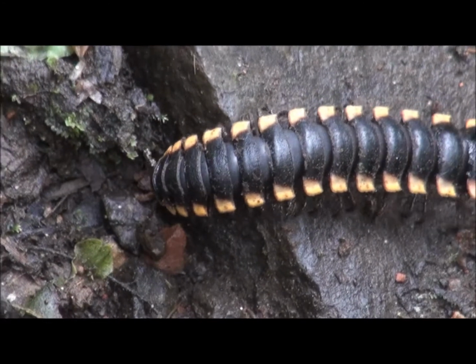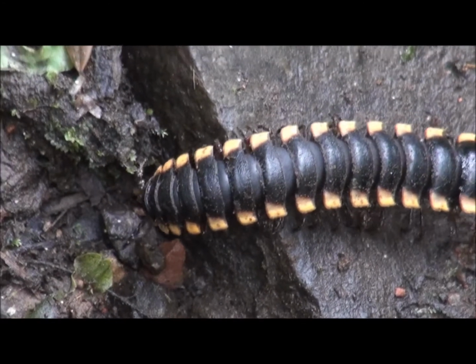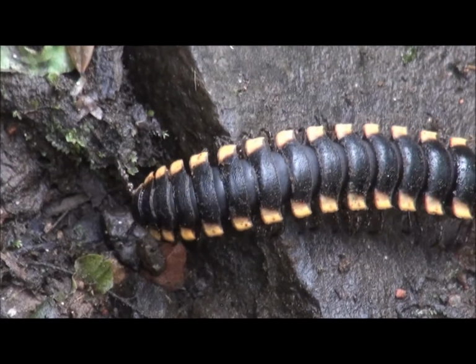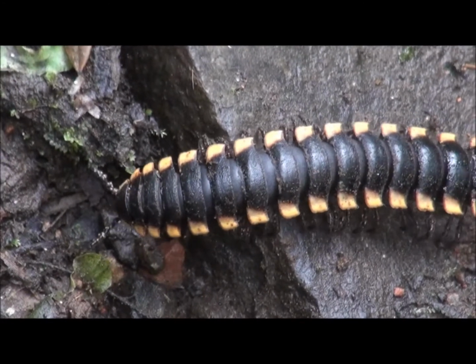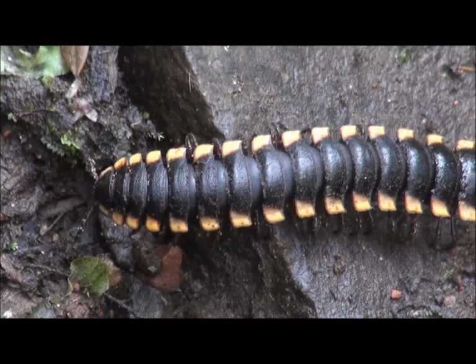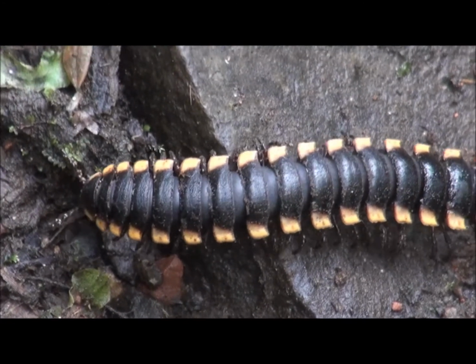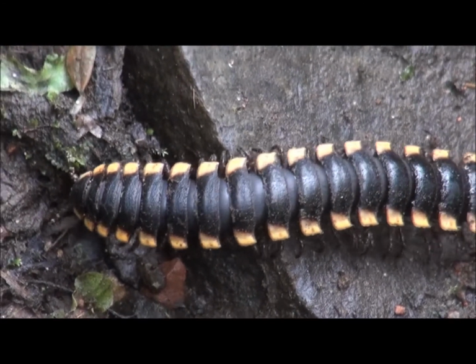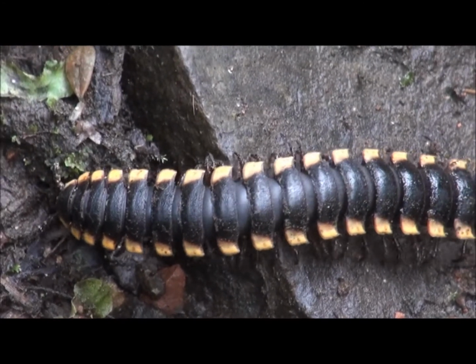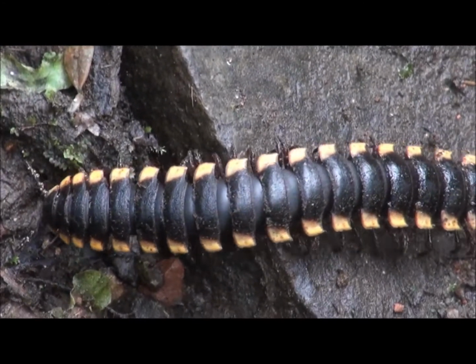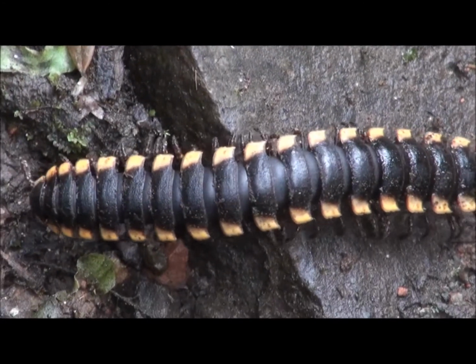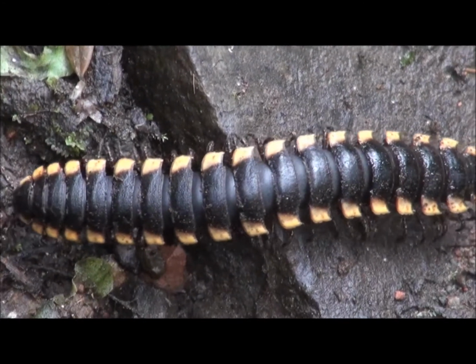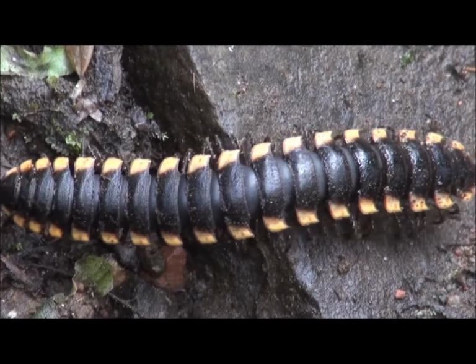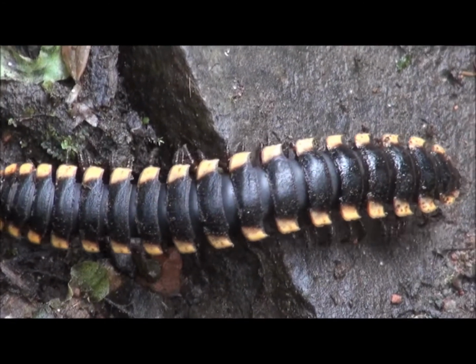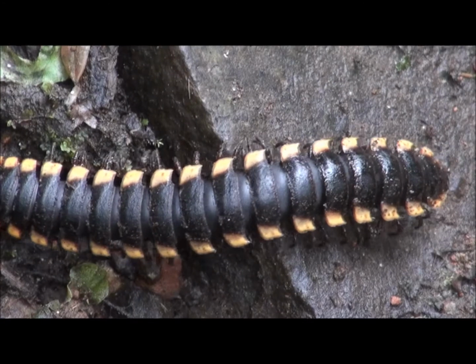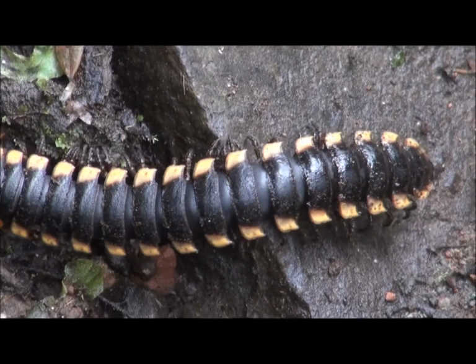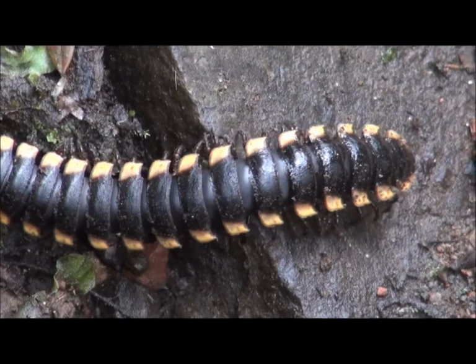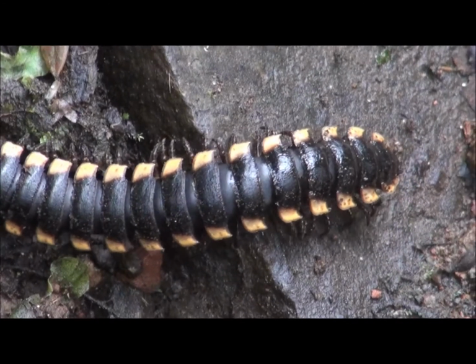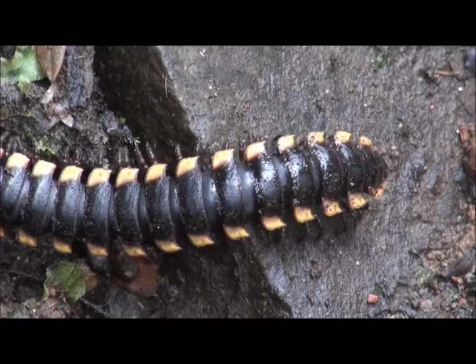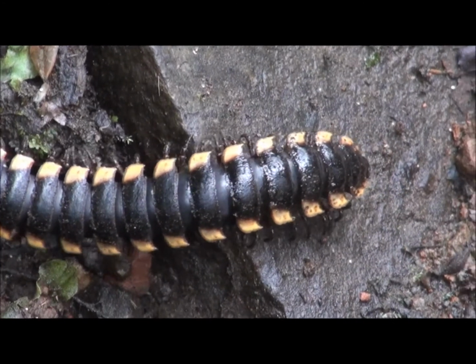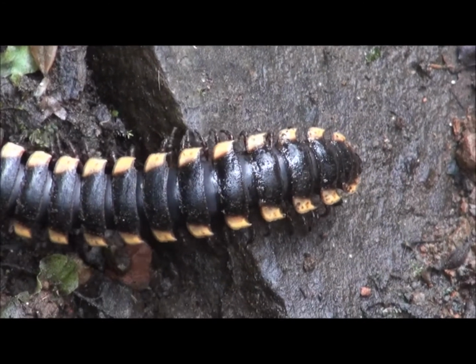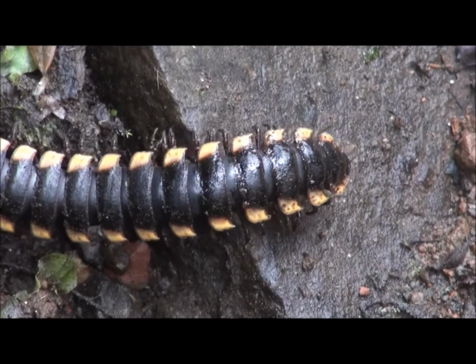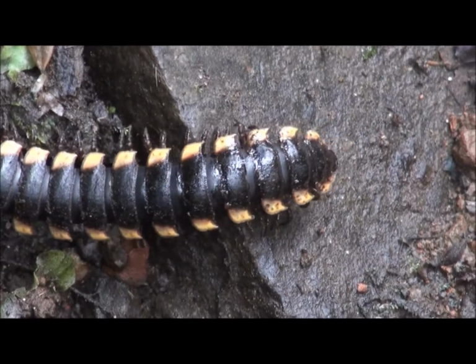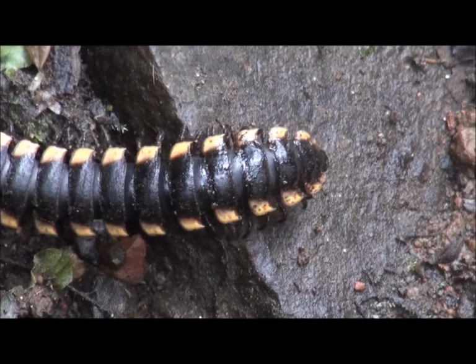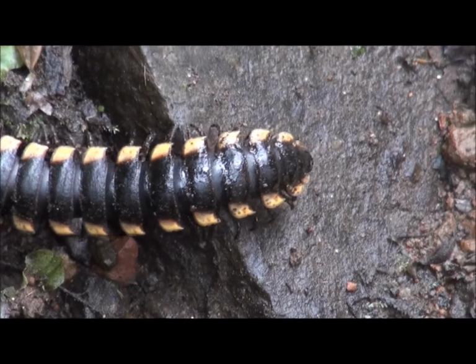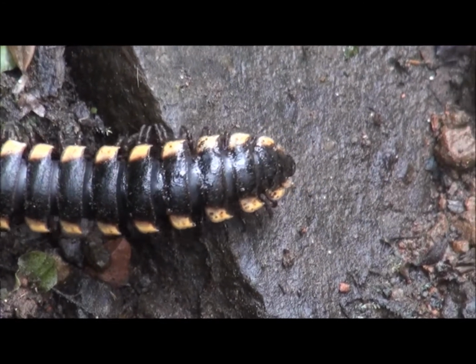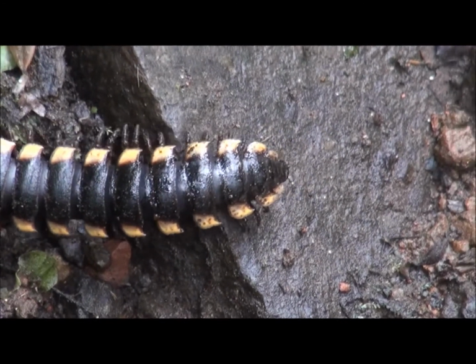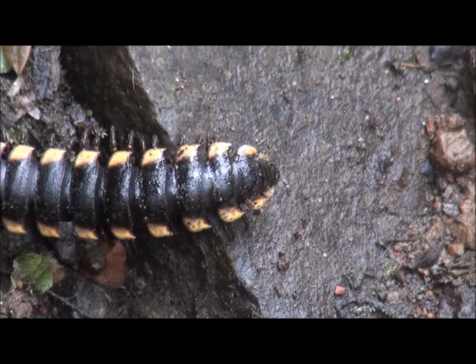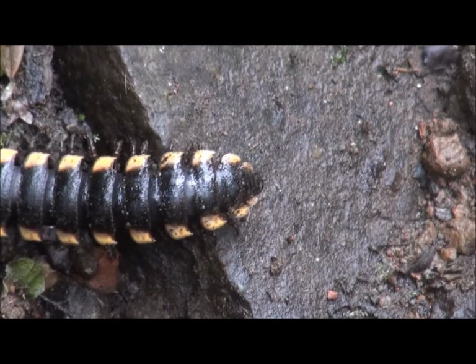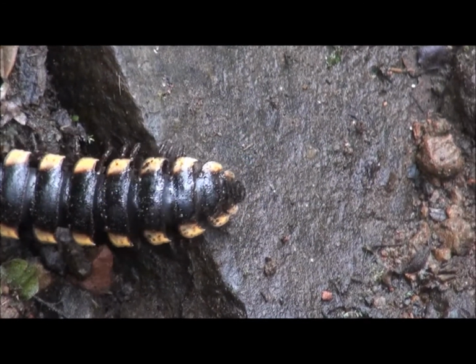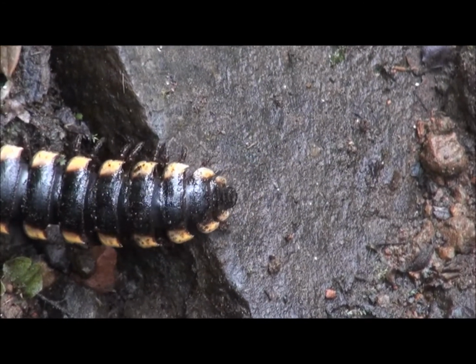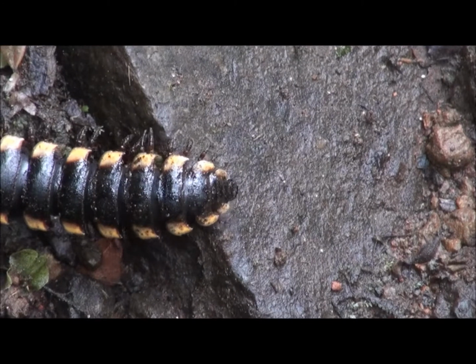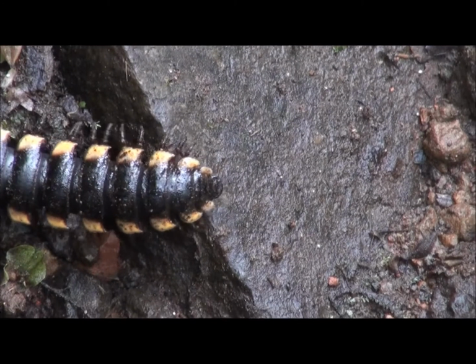Notice how beautifully the synchronized movement of dozens of pairs of legs propel the millipede across the forest floor.